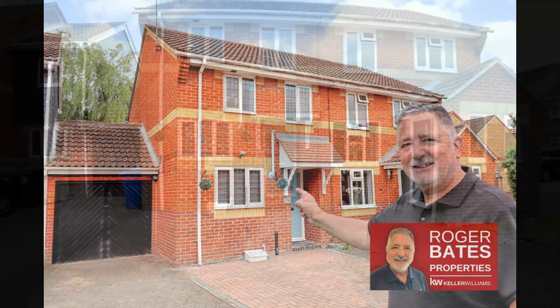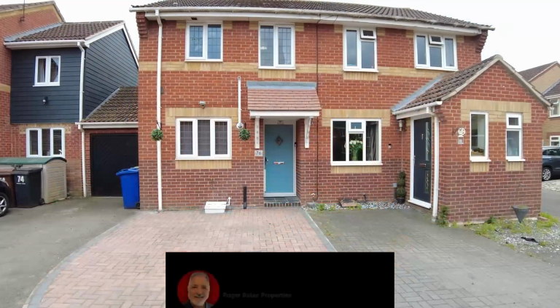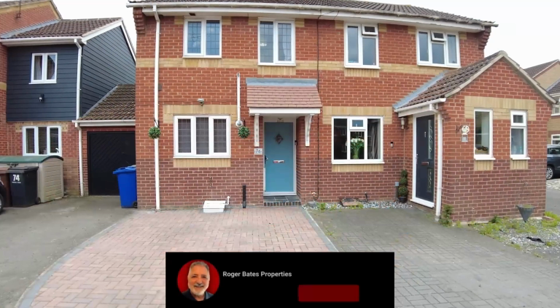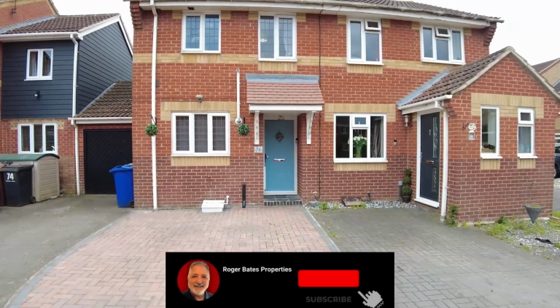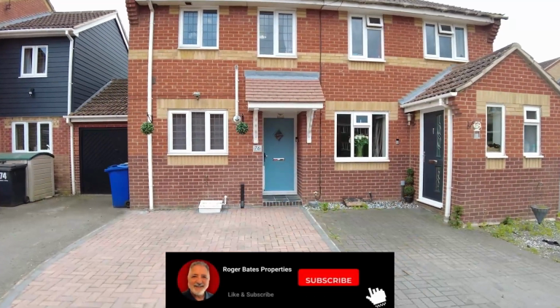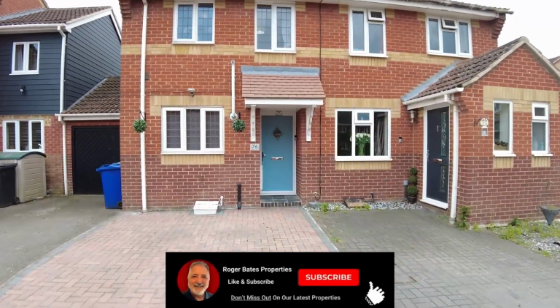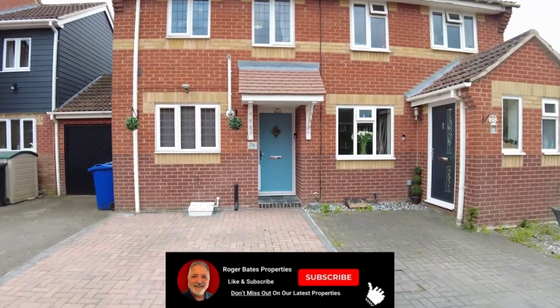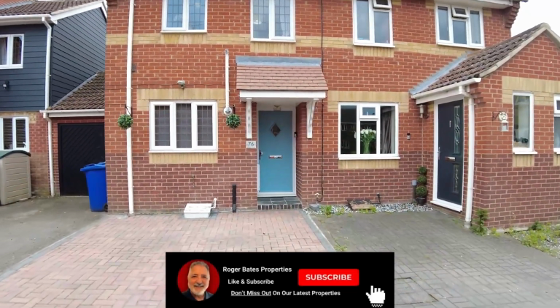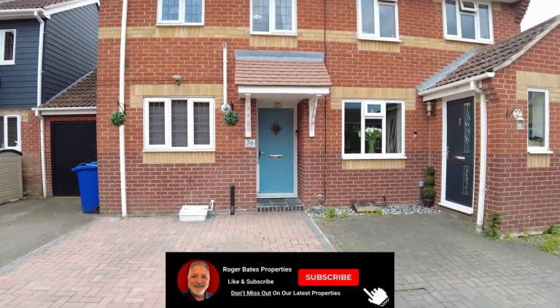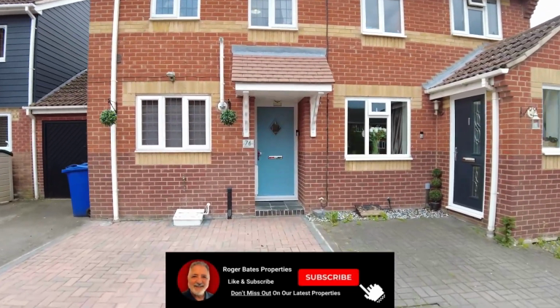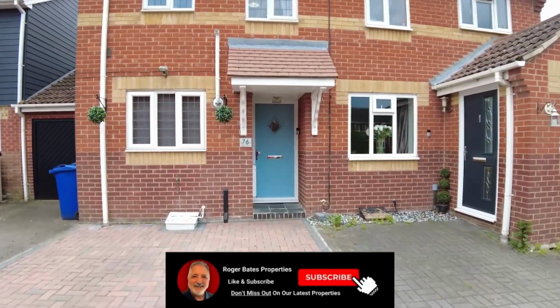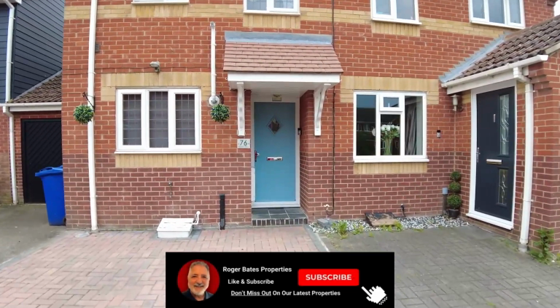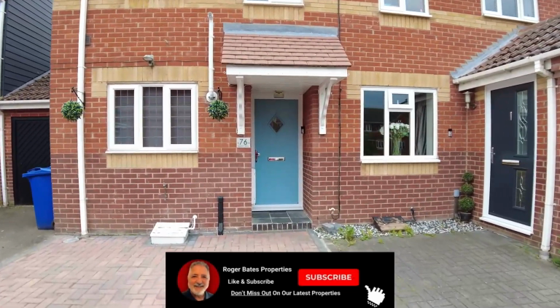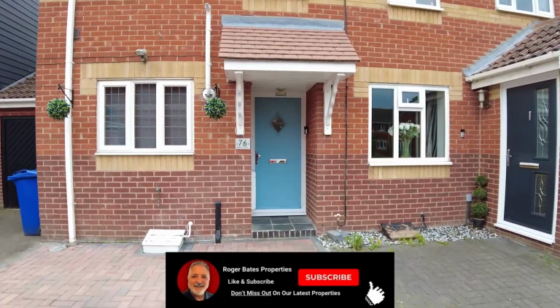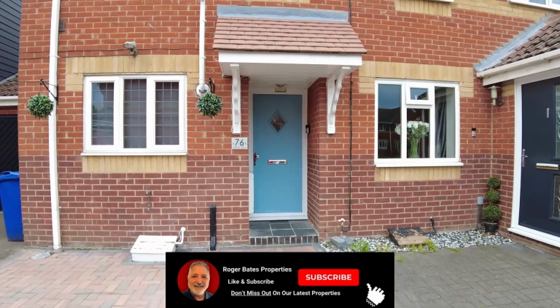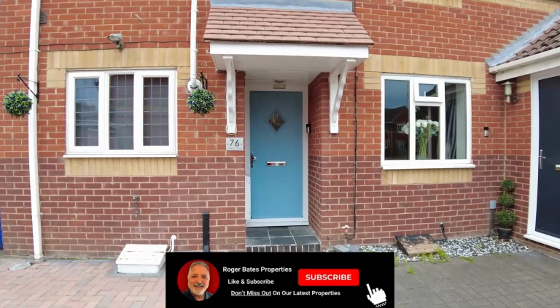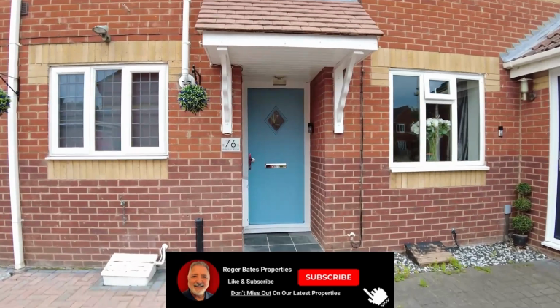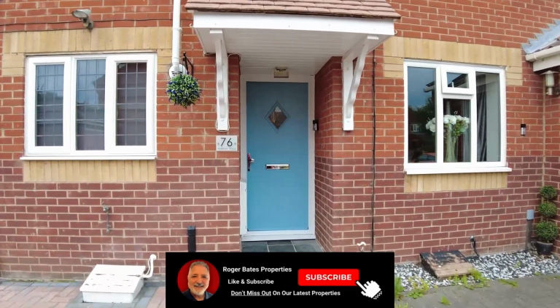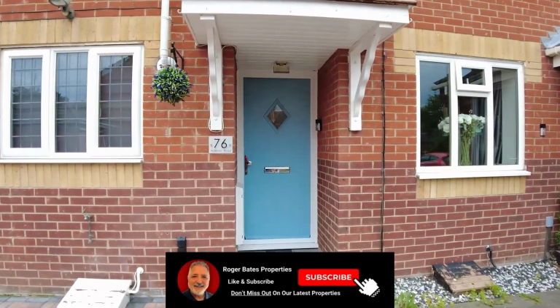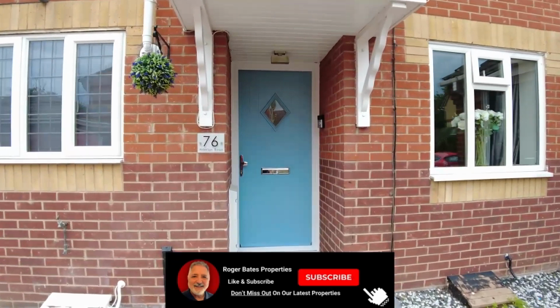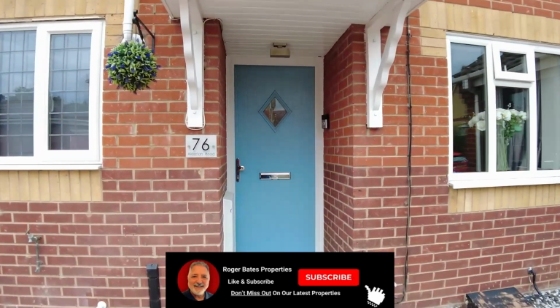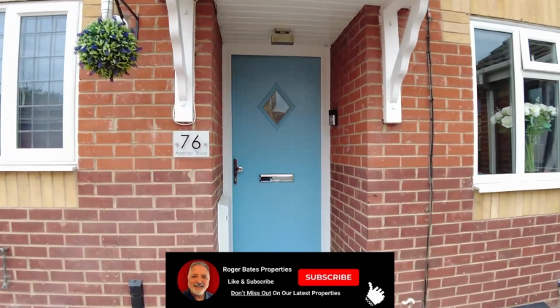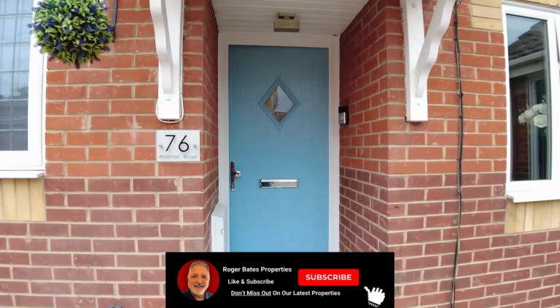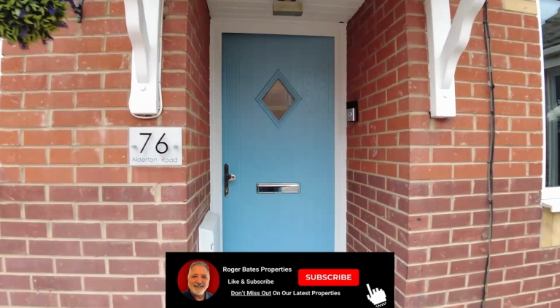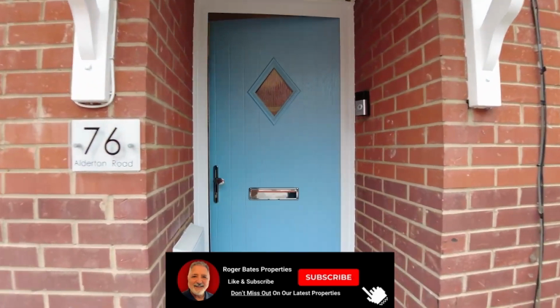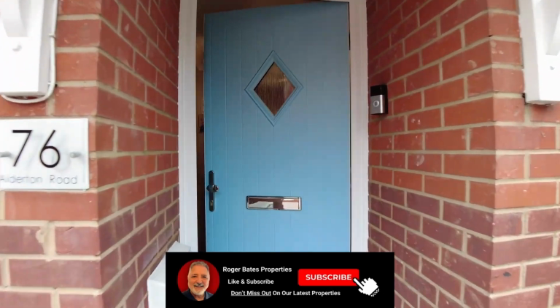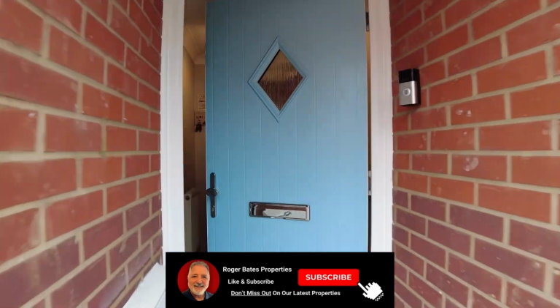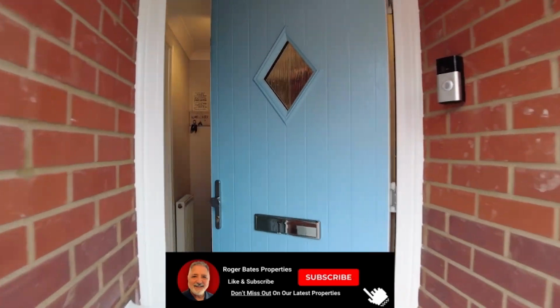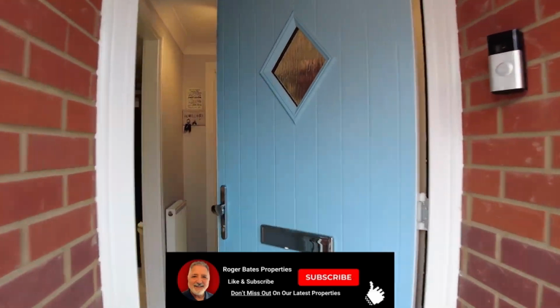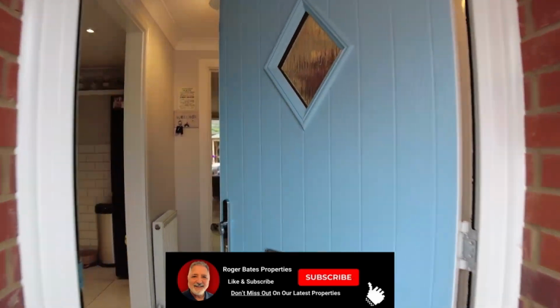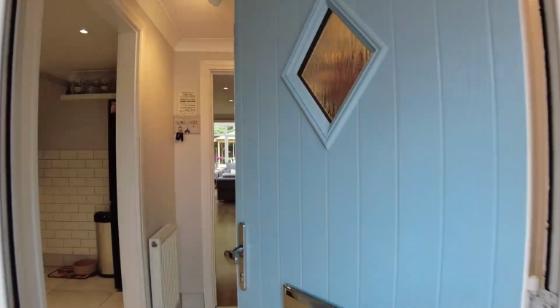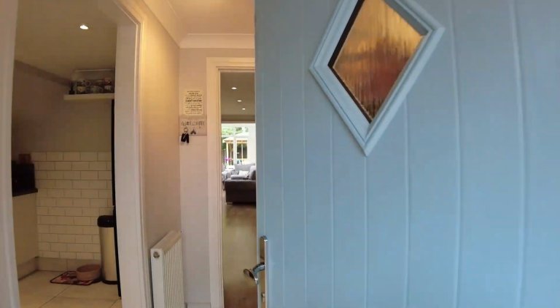Hi everyone, I'm Den Jackson from Roger Bates Properties. We're excited to be presenting to you this lovely two-bedroom home with an easy option to make it three bedrooms.